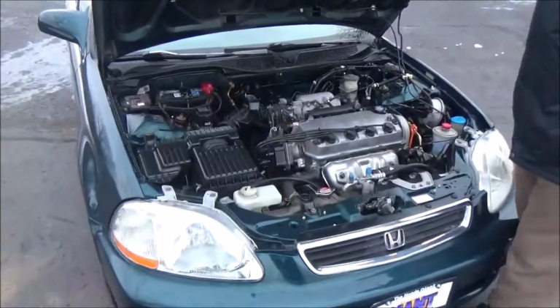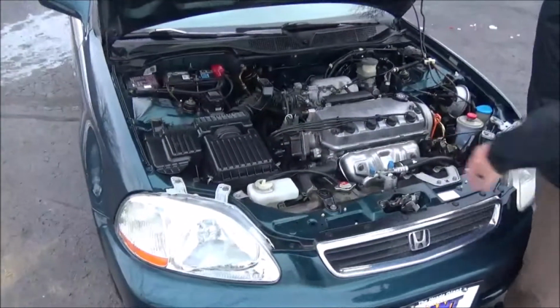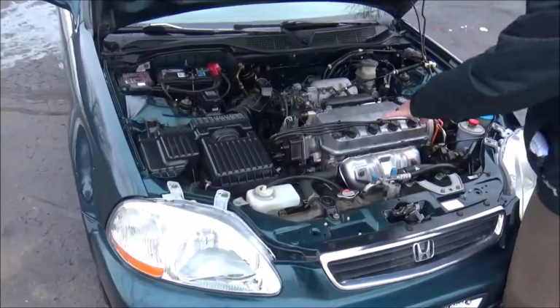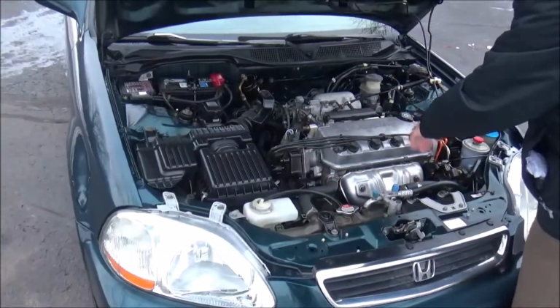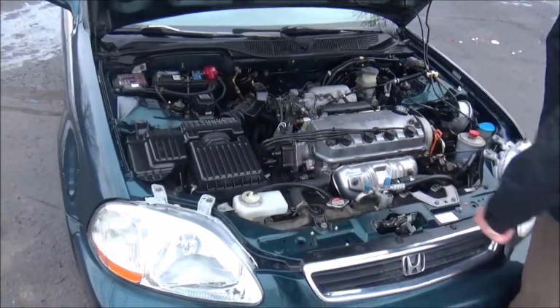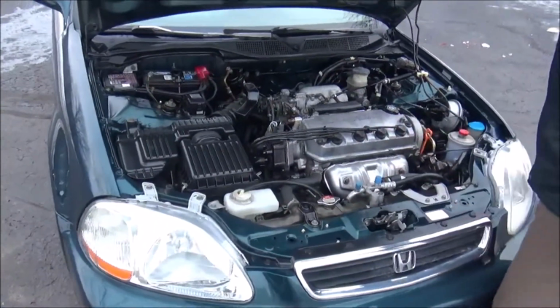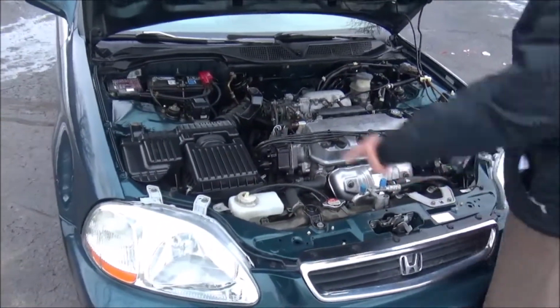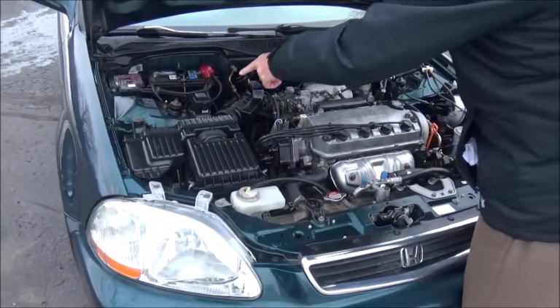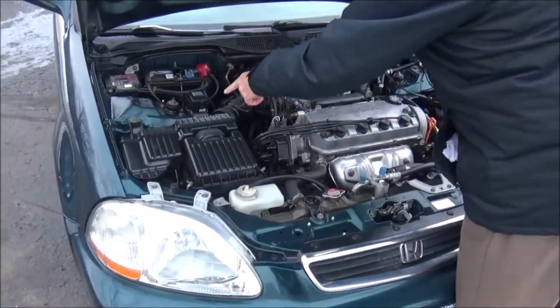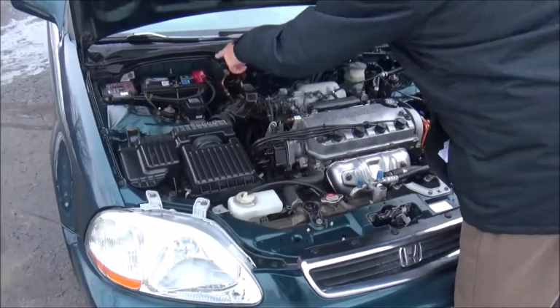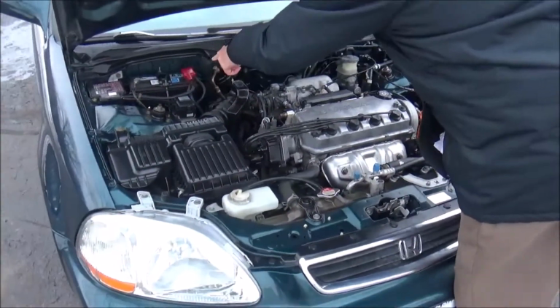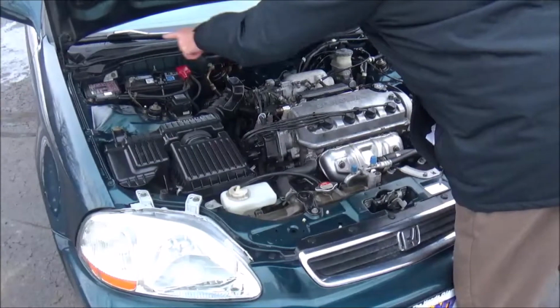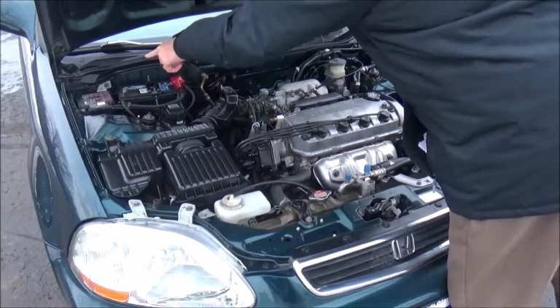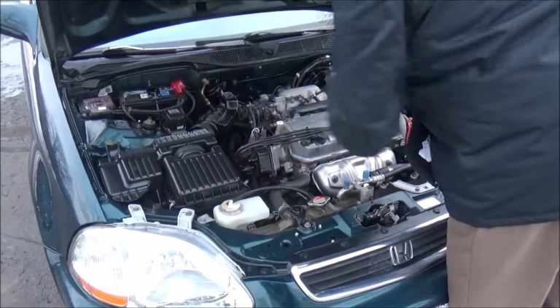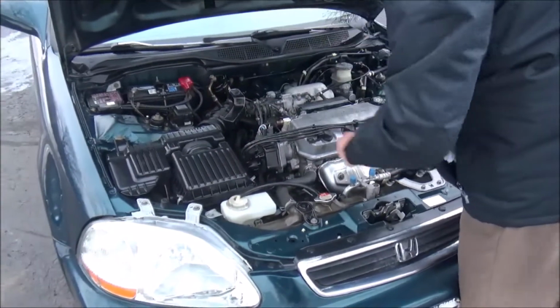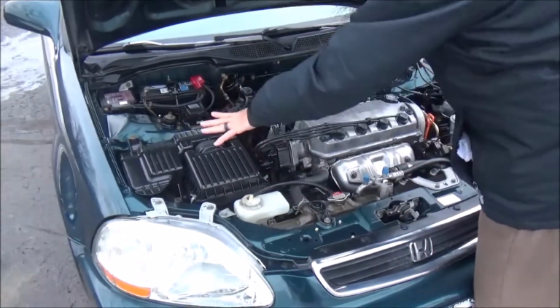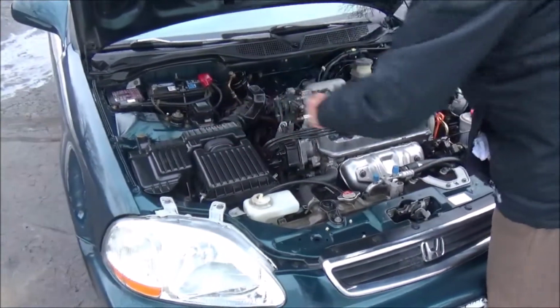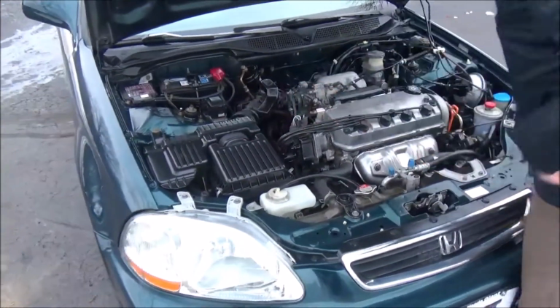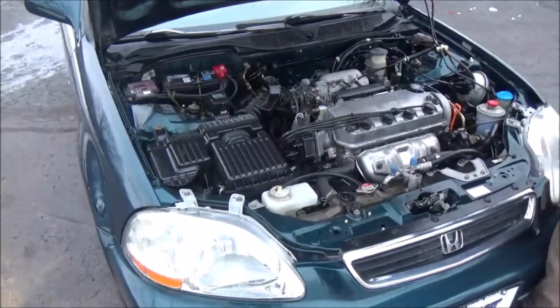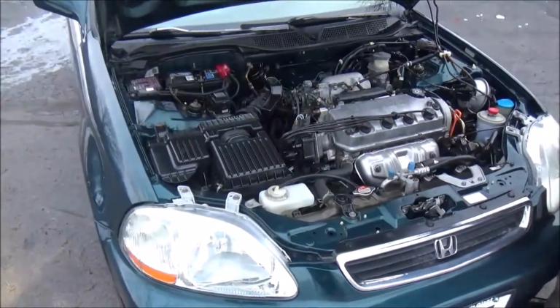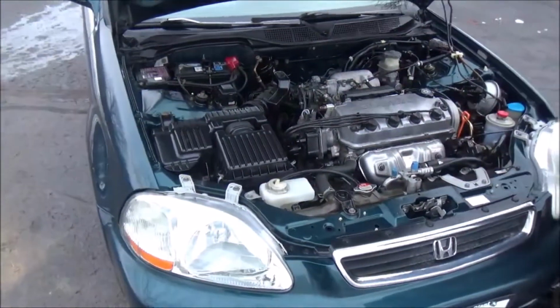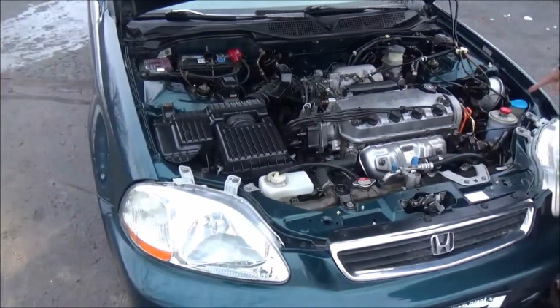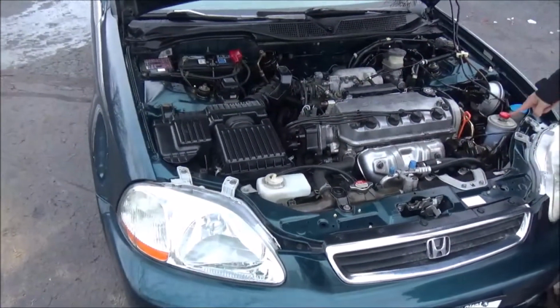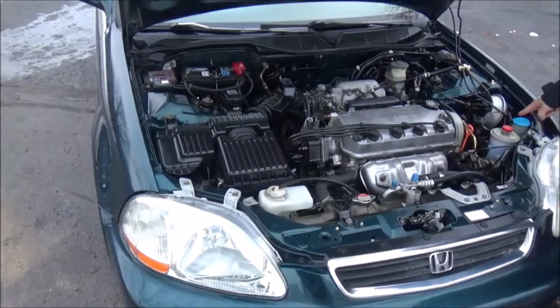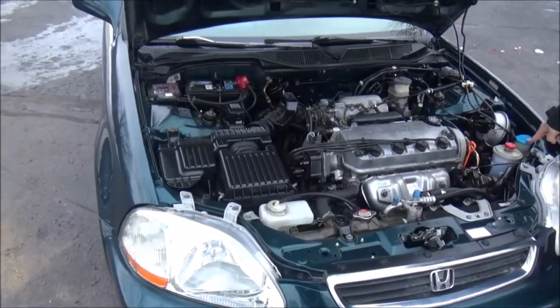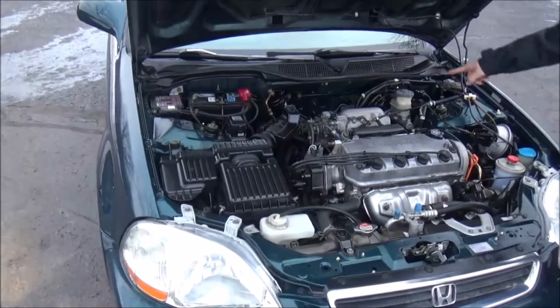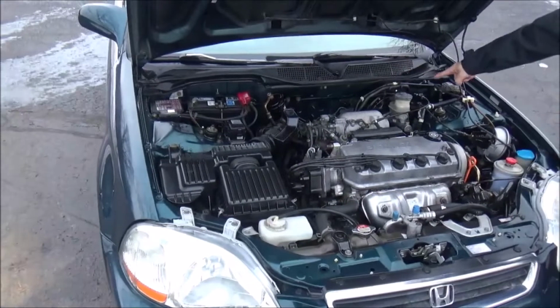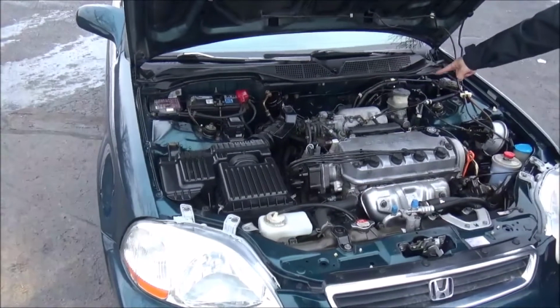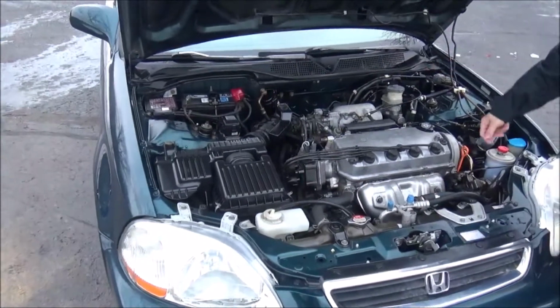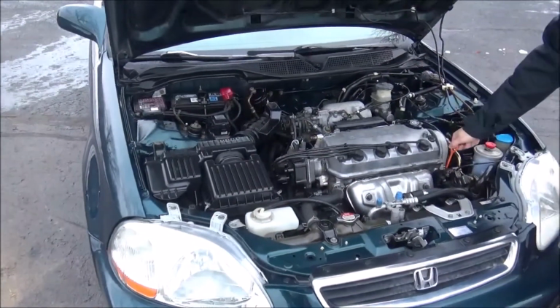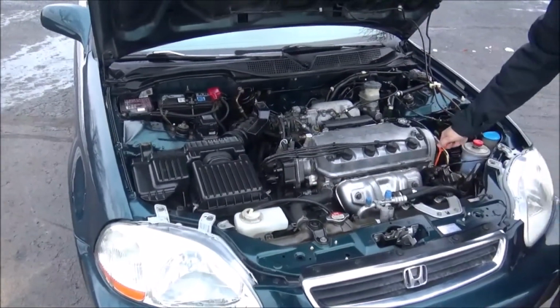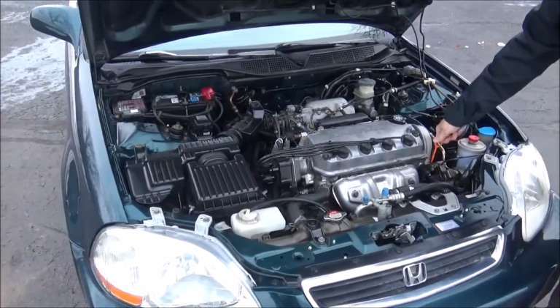Under the hood we have a 1.5-liter four-cylinder engine. The Civic is front-wheel drive and features a maintenance-free battery, conveniently located fuse box, easy access to the air filter, clear reservoirs for power steering fluid and windshield washer fluid, power brakes, and an insulated dipstick for oil check and oil fill.